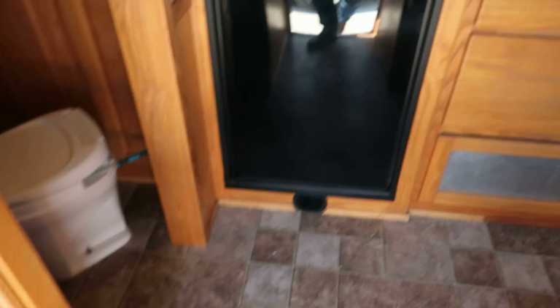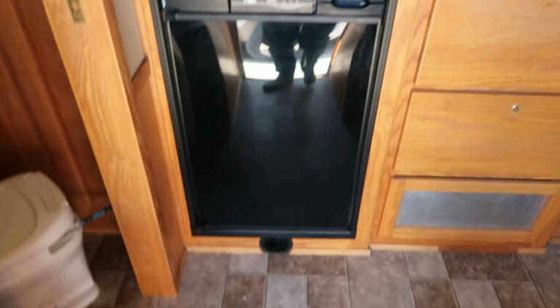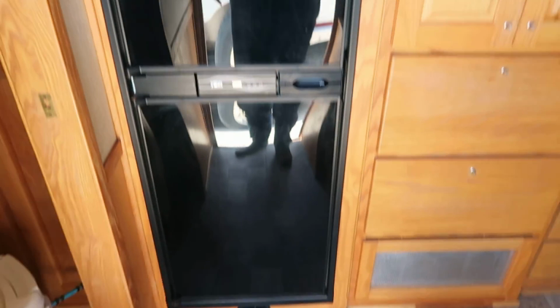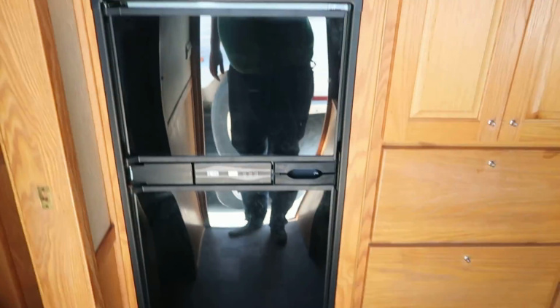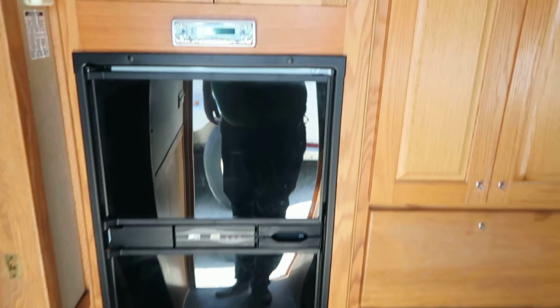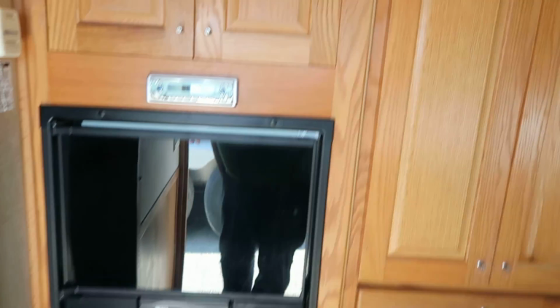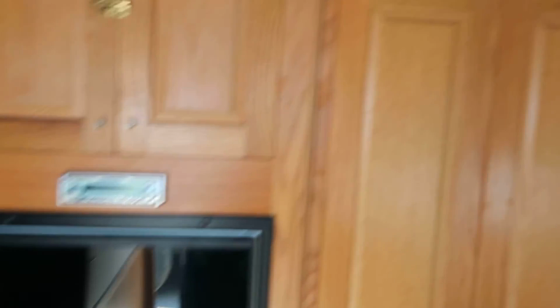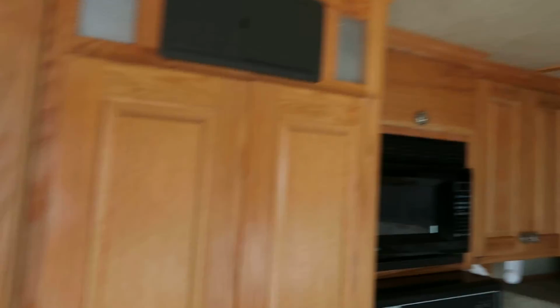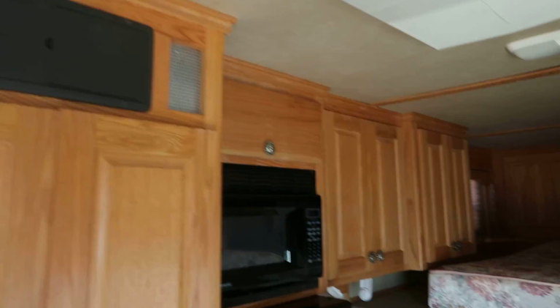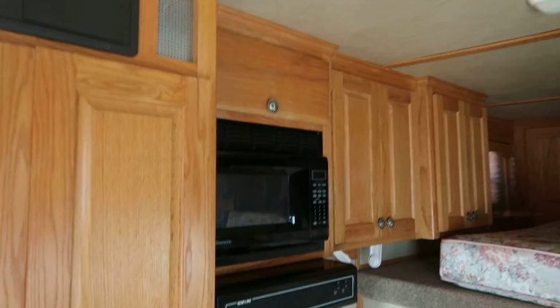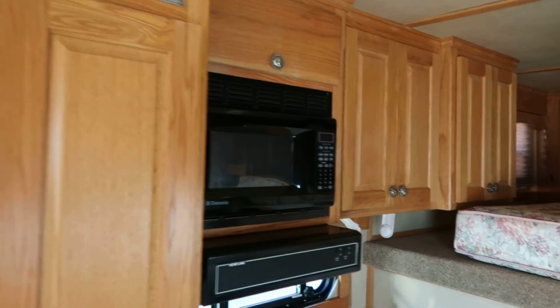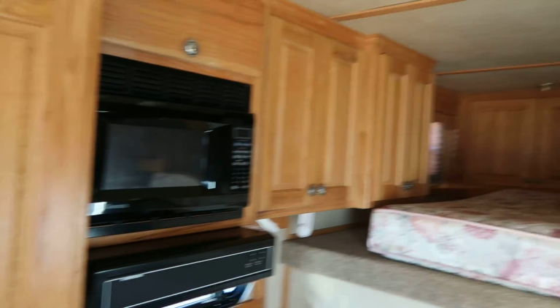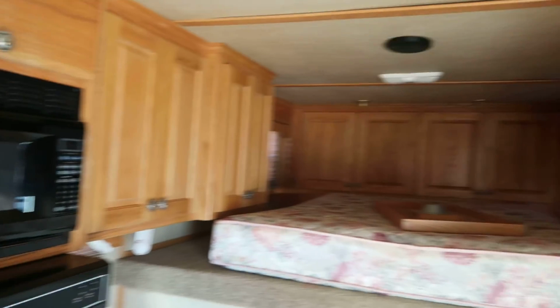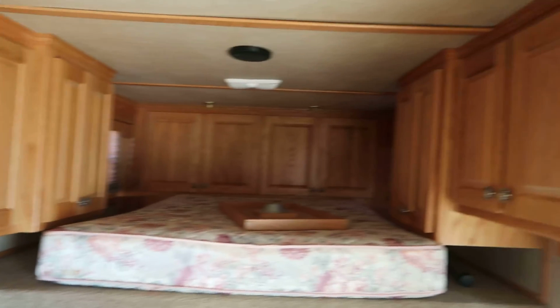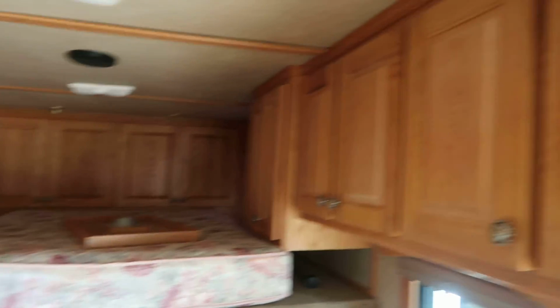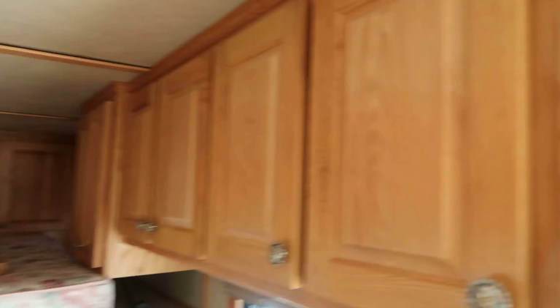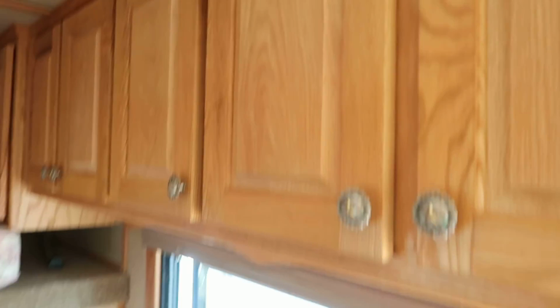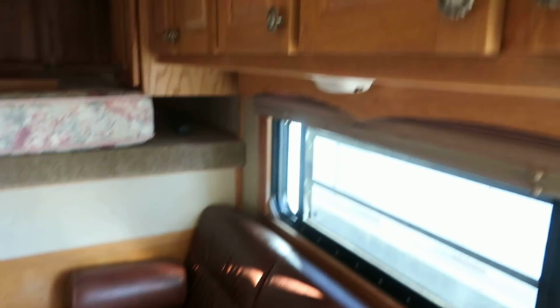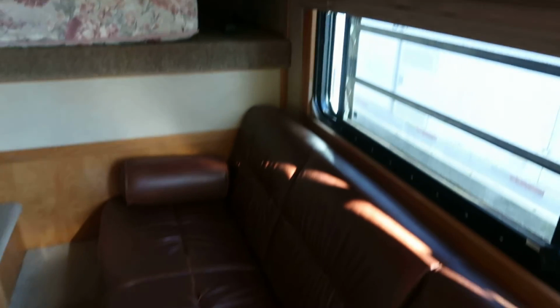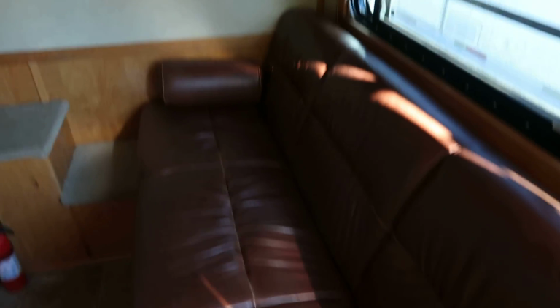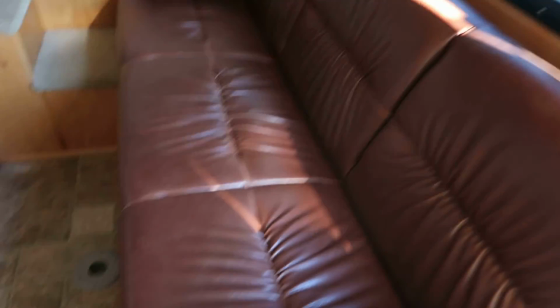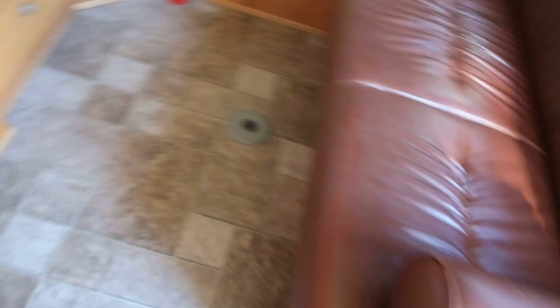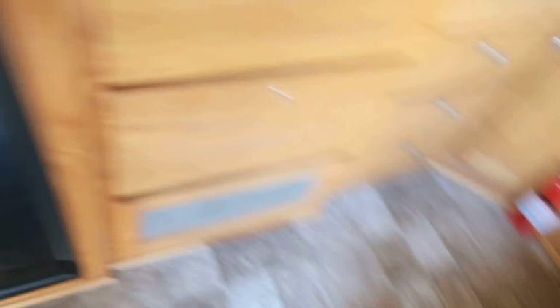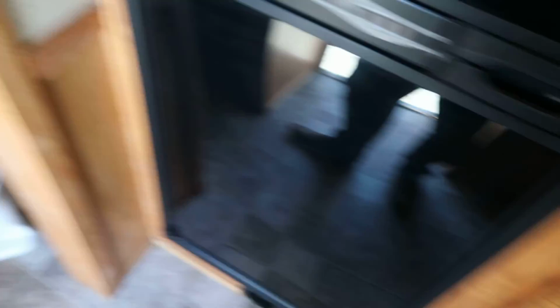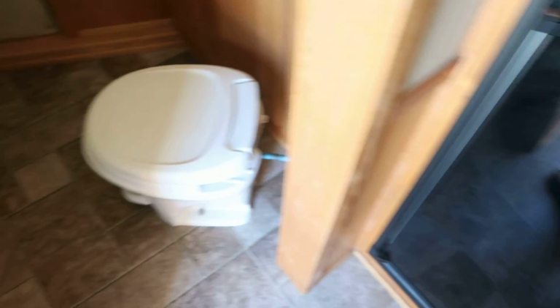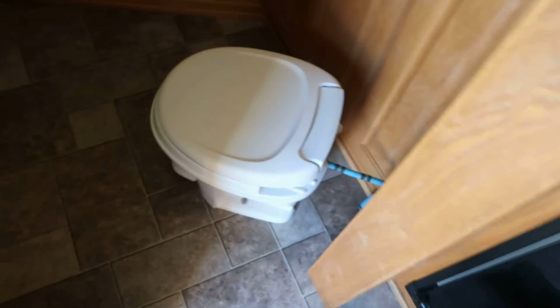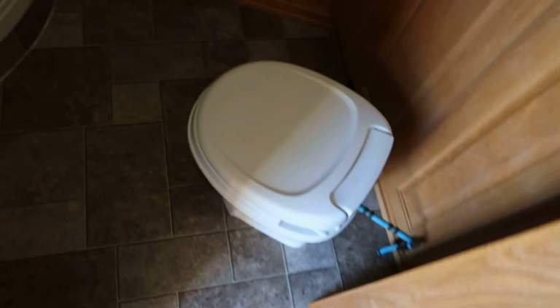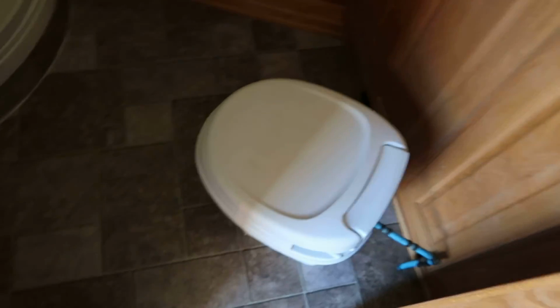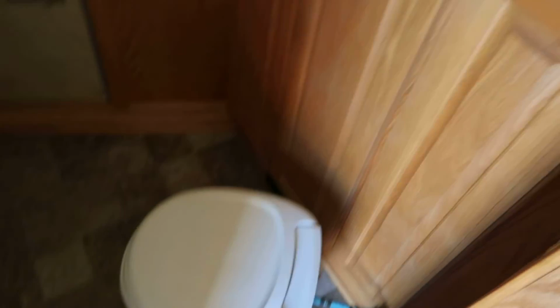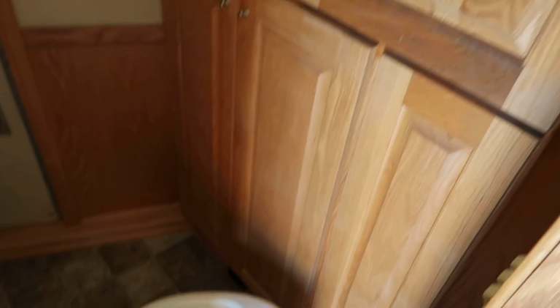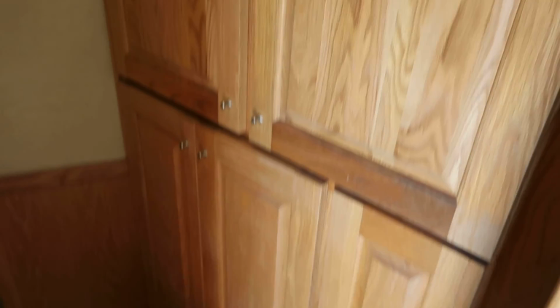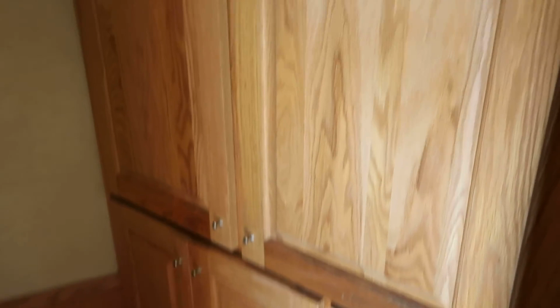It has a six cubic foot refrigerator and freezer, microwave, cabinets, sofa. There's a nice big bathroom in it with a pass-through door and lots of hanging closets.